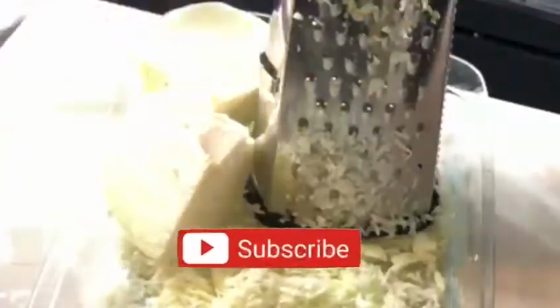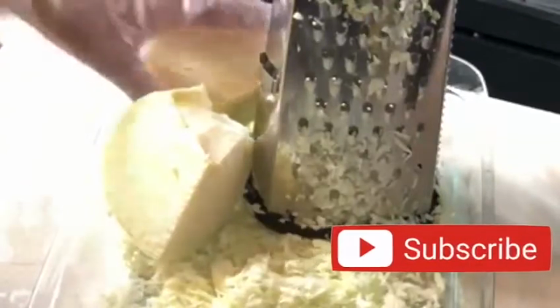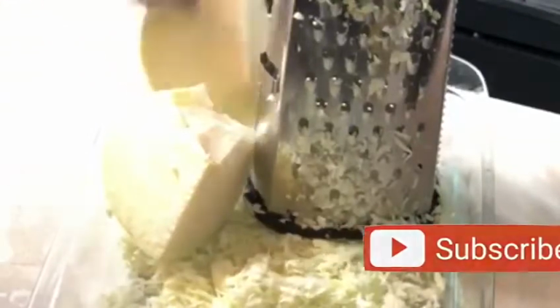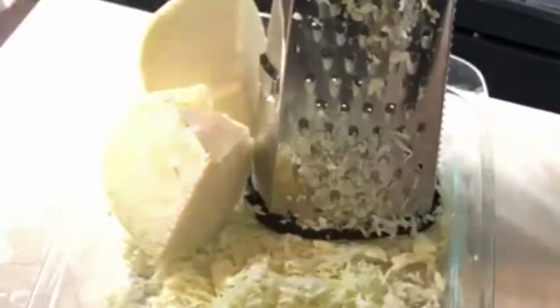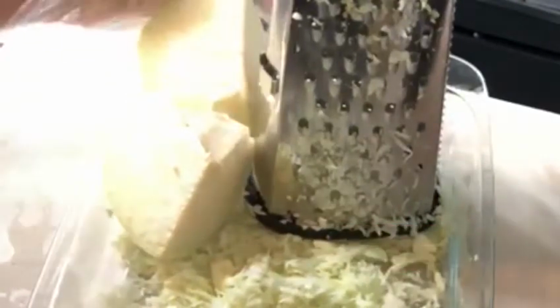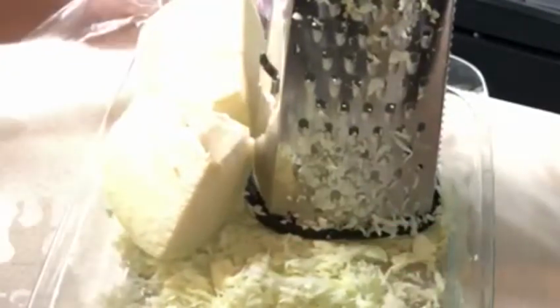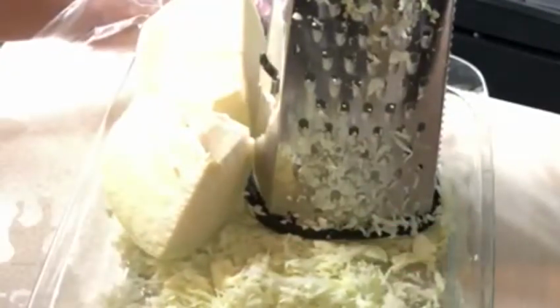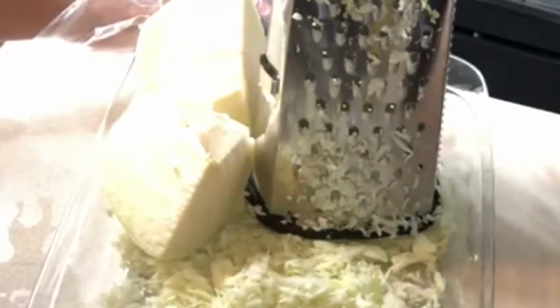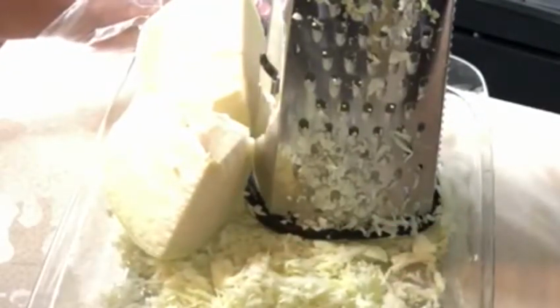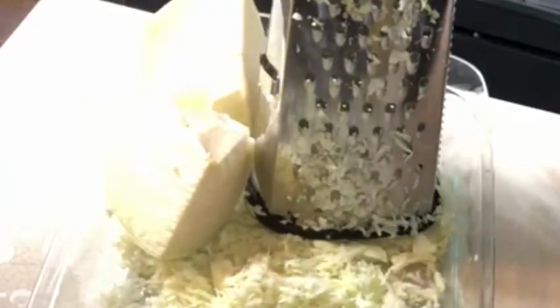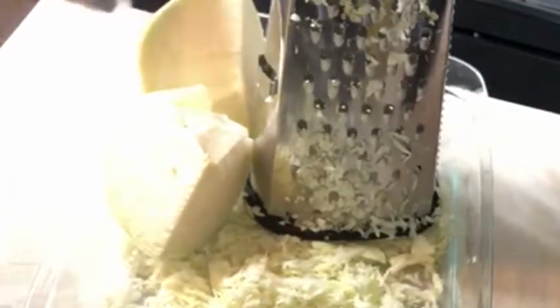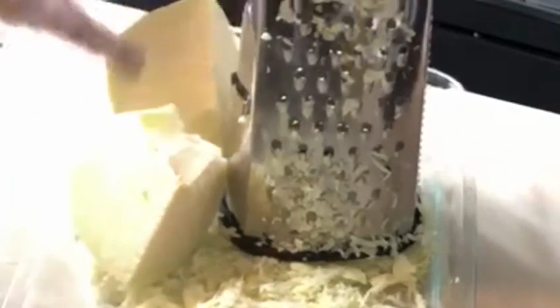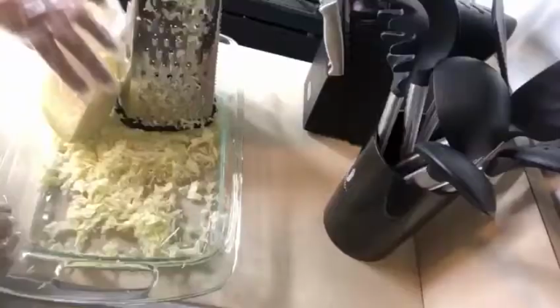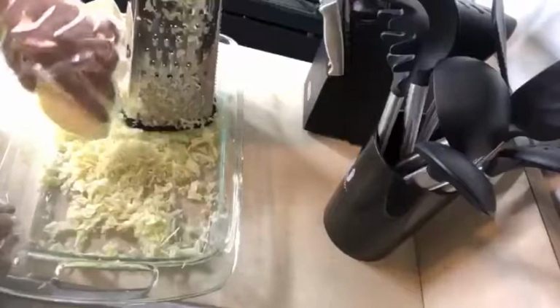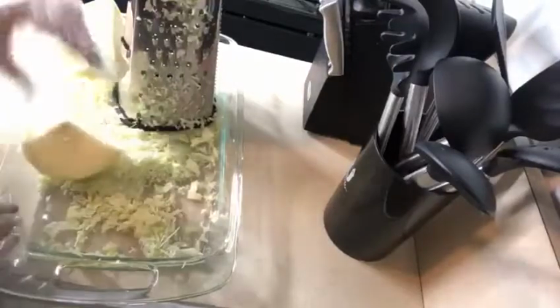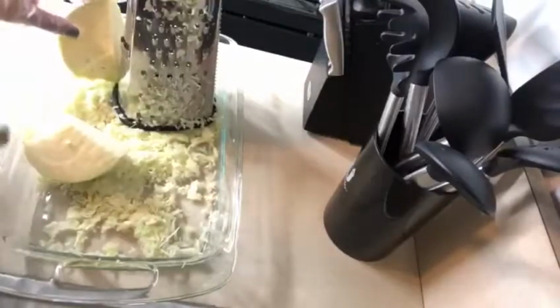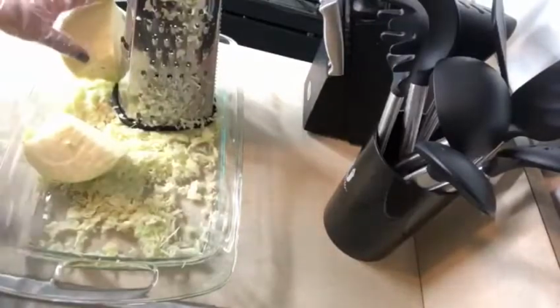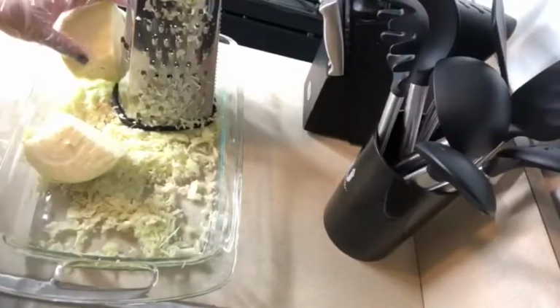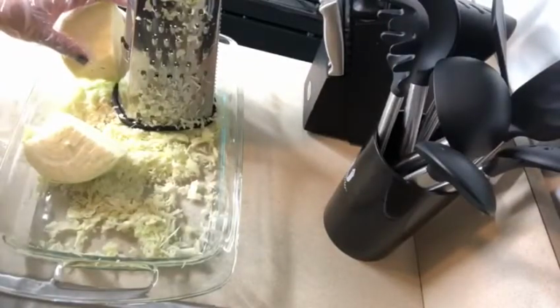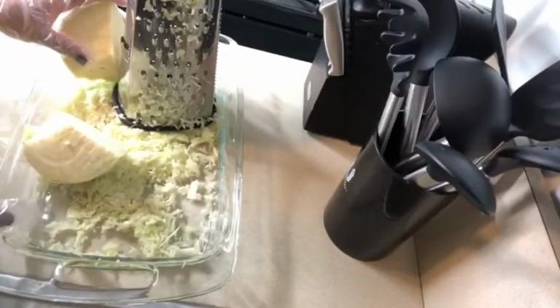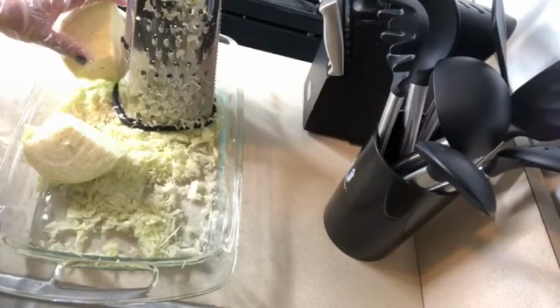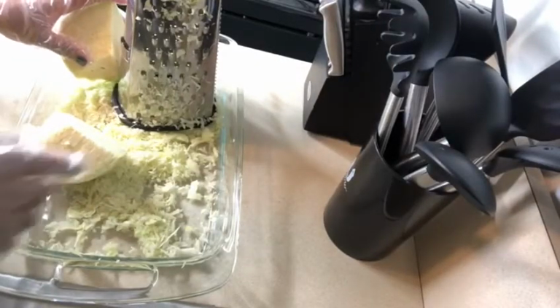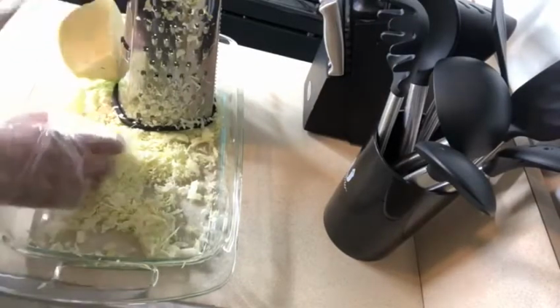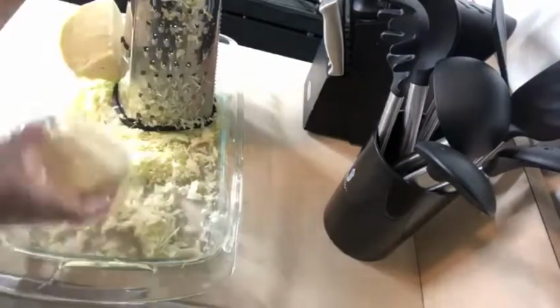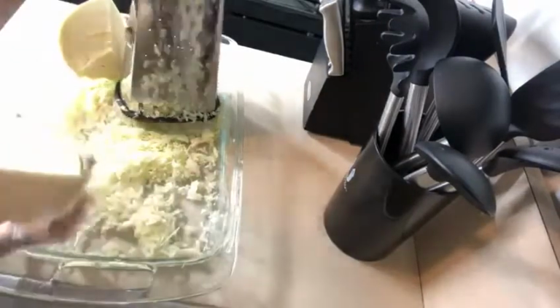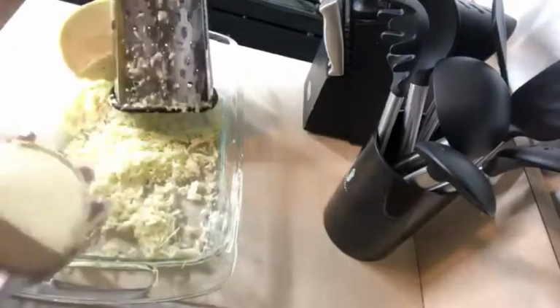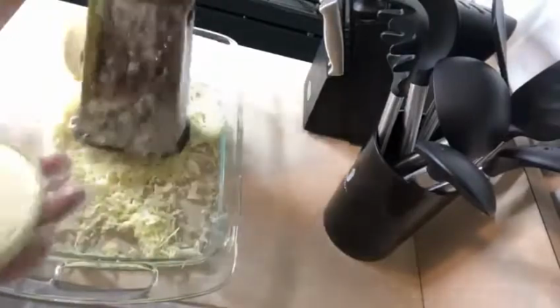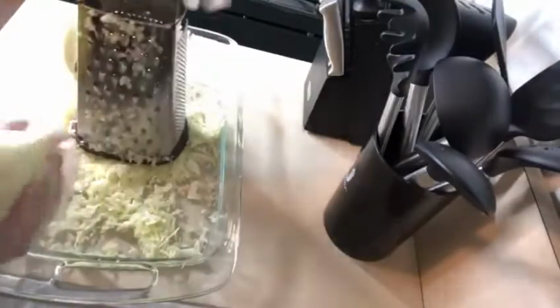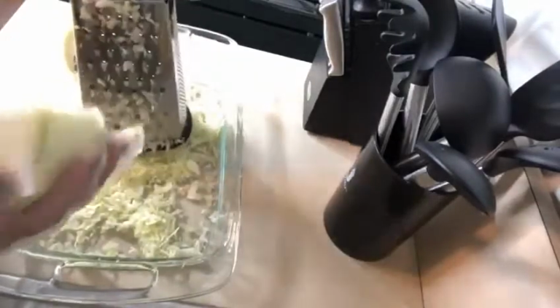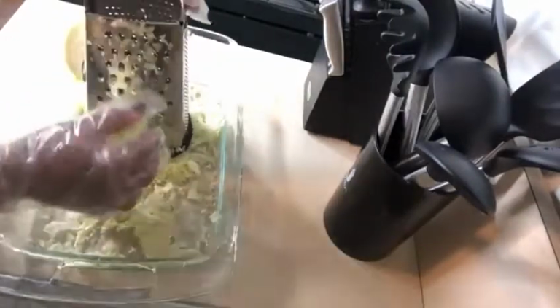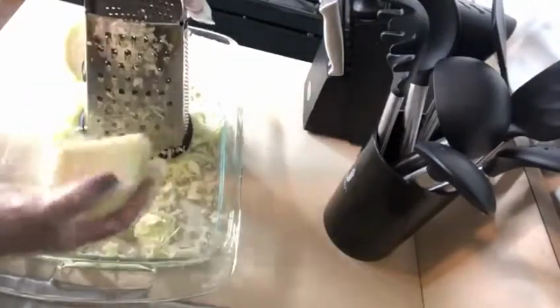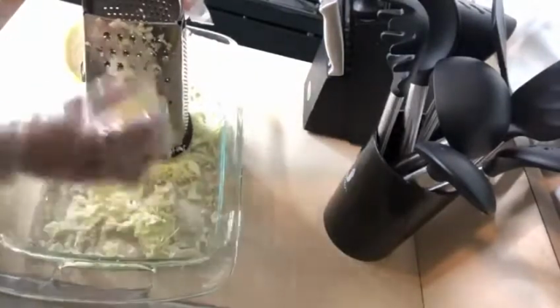First you're gonna need a cabbage, a head of cabbage. I'll leave everything in the description box. I already grated half of the cabbage, so we're gonna go ahead and finish the other half.